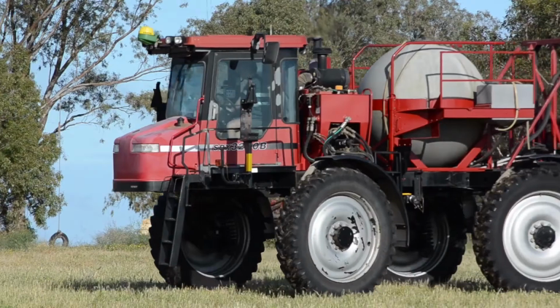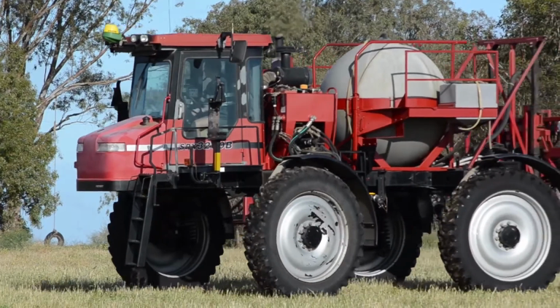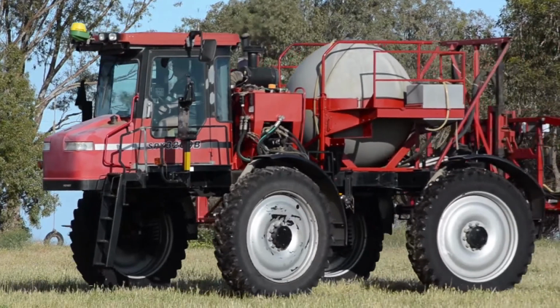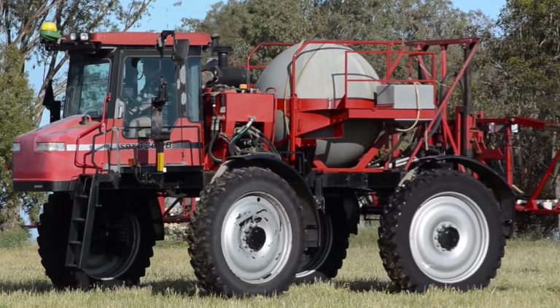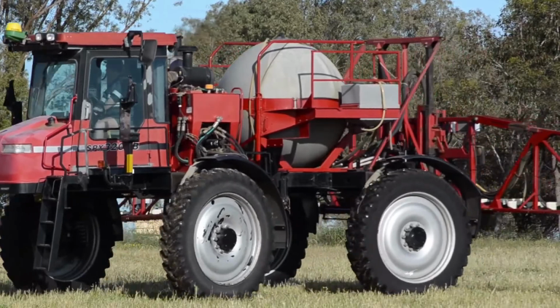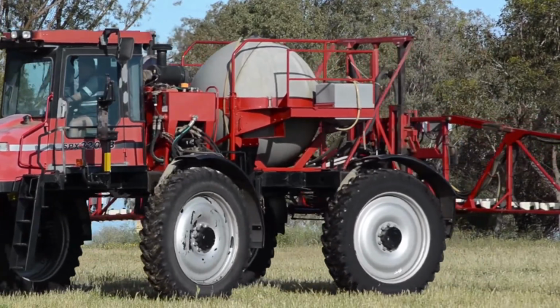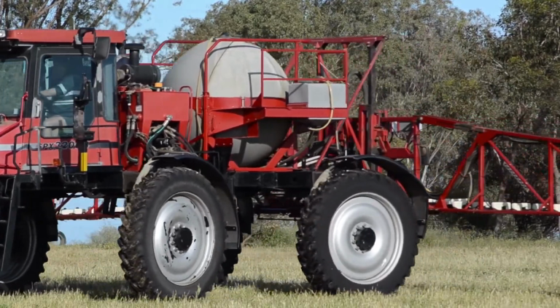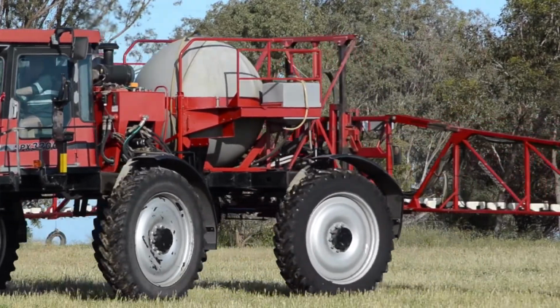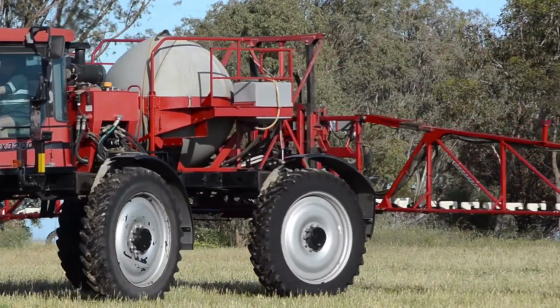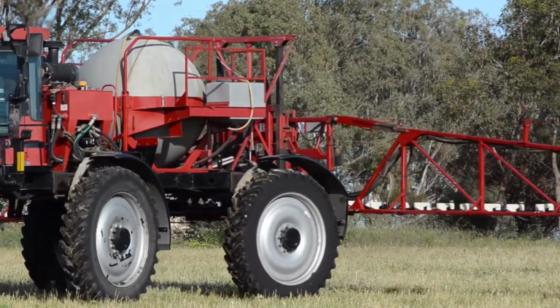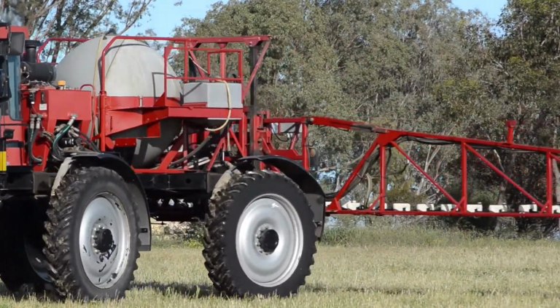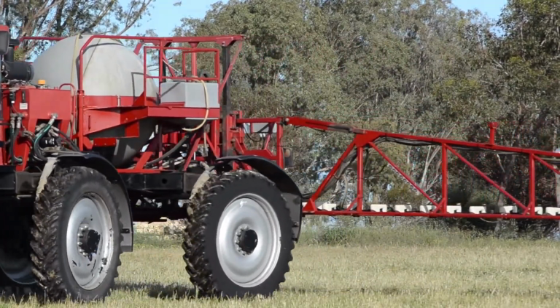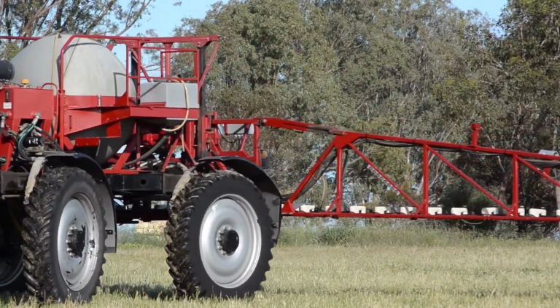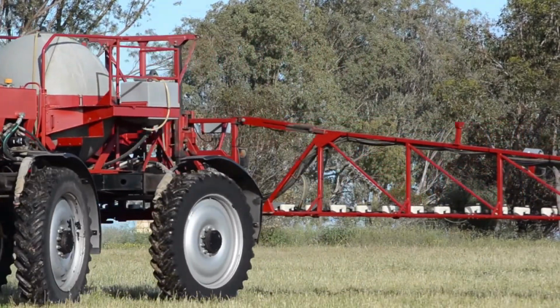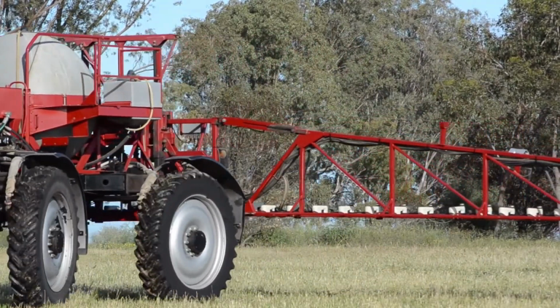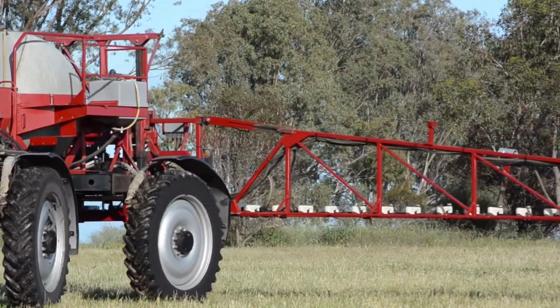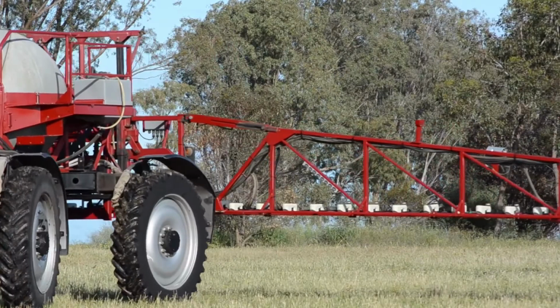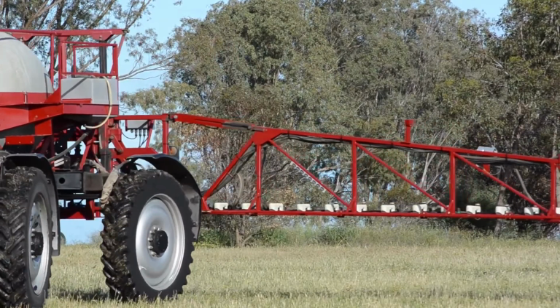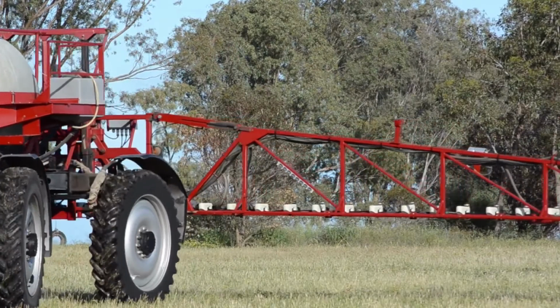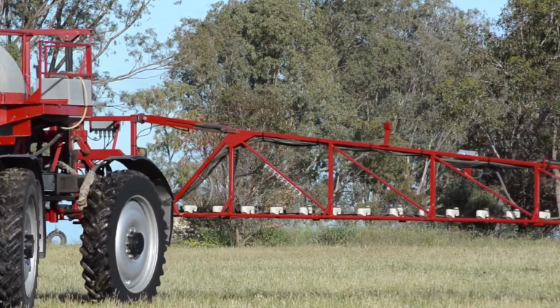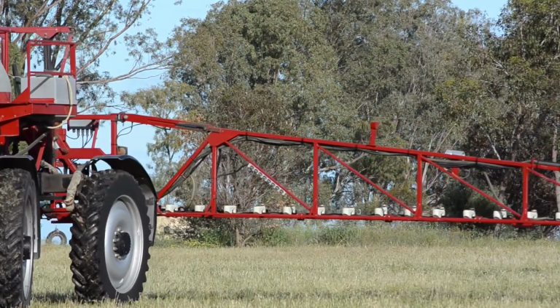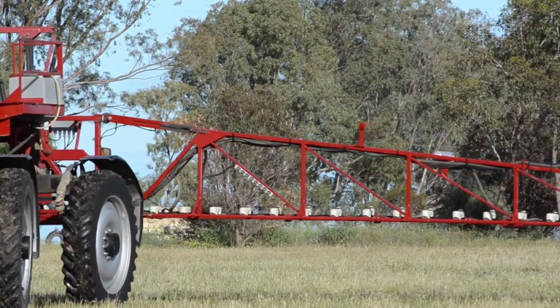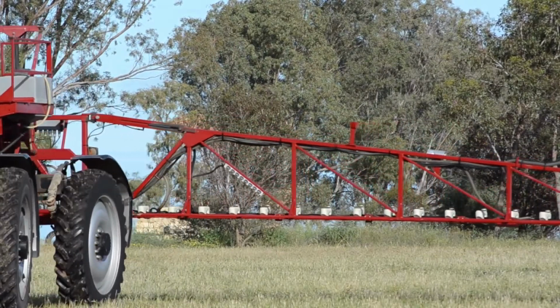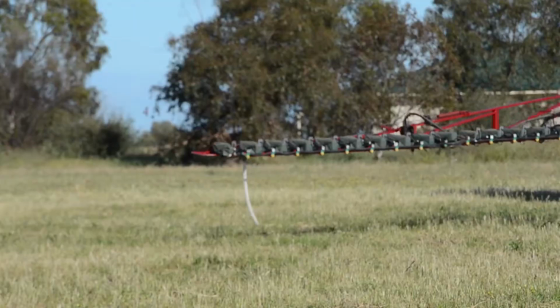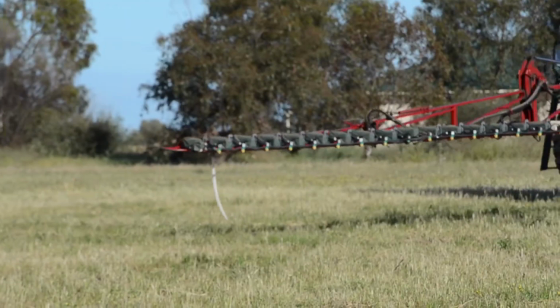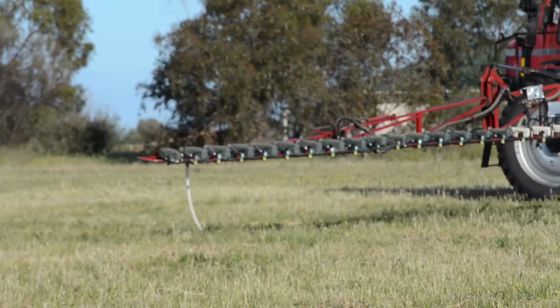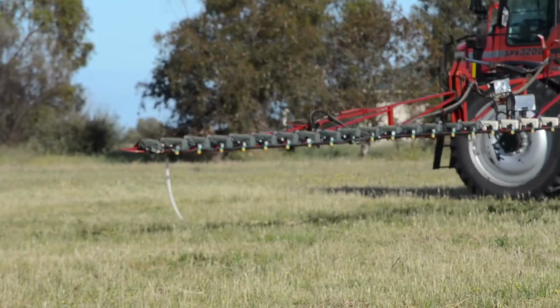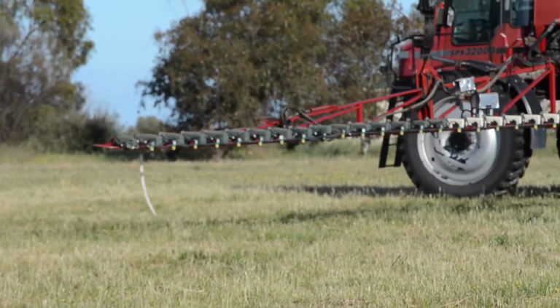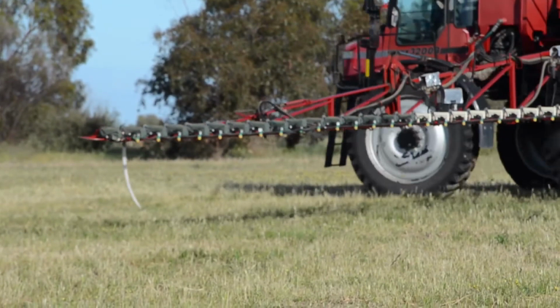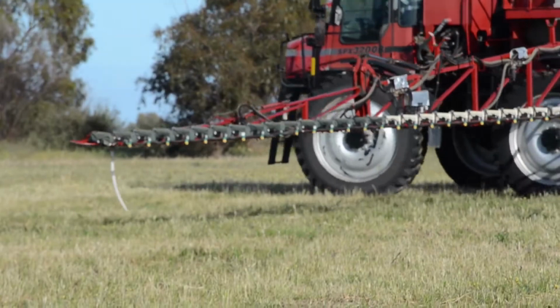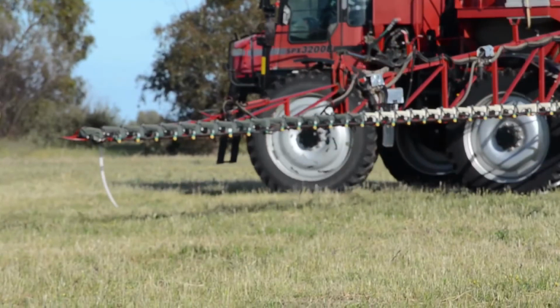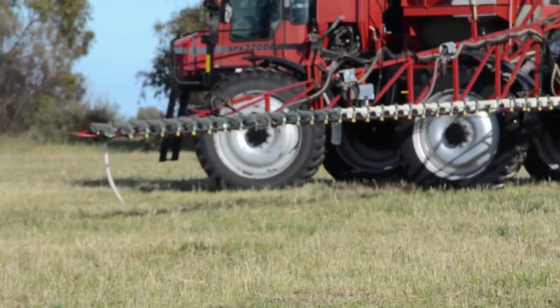The Grains Research and Development Corporation has been supporting research to optimise the performance of weed detection systems through better understanding of chemical and water rates, optimal sensor height, speed, and correct nozzle selection.